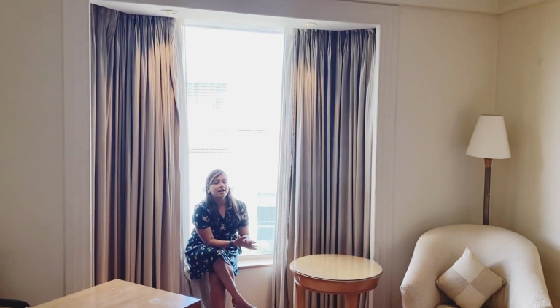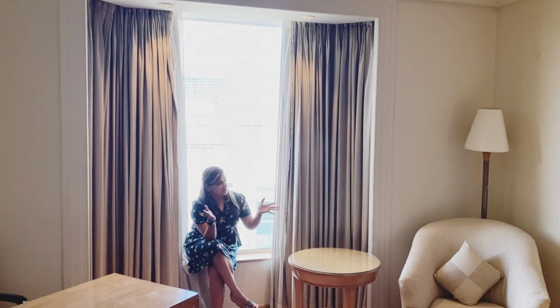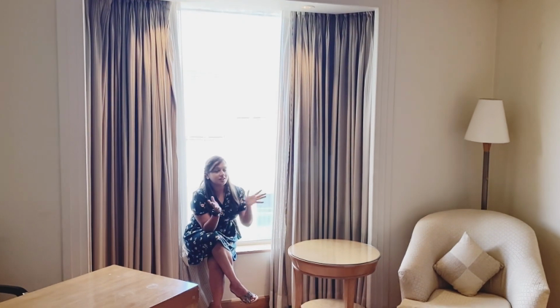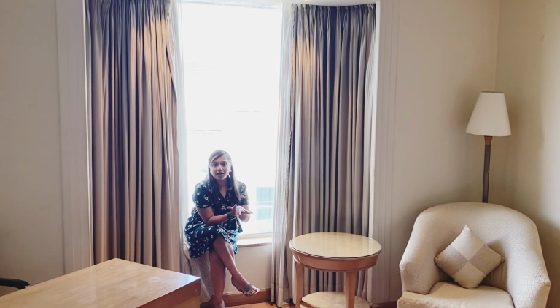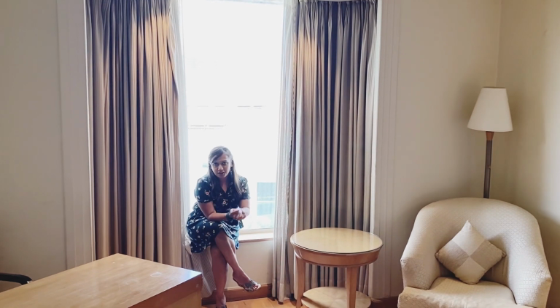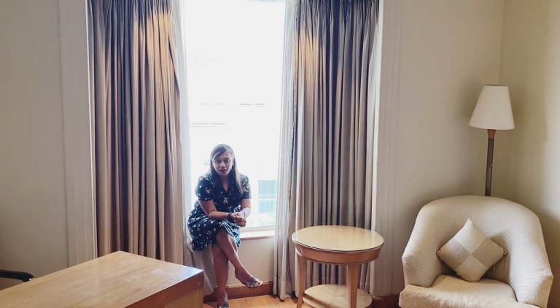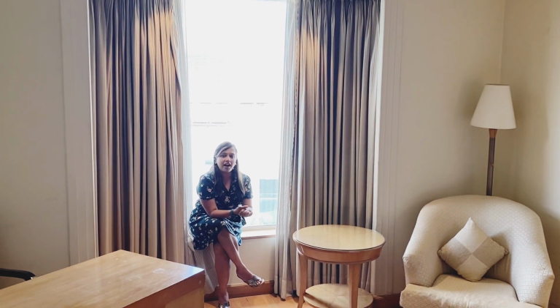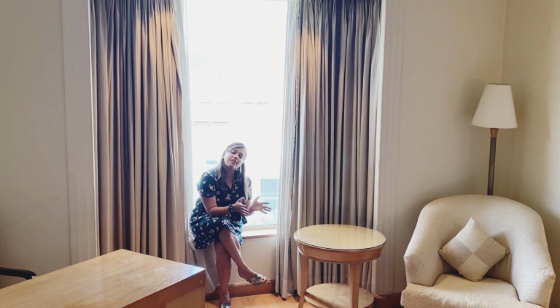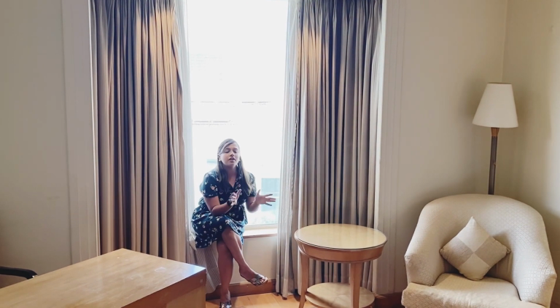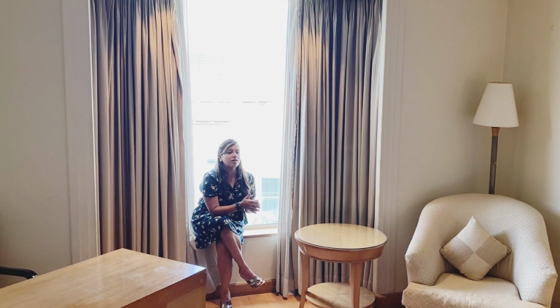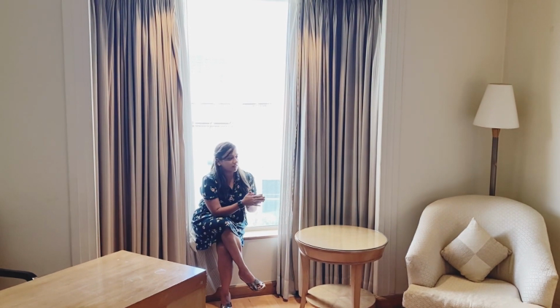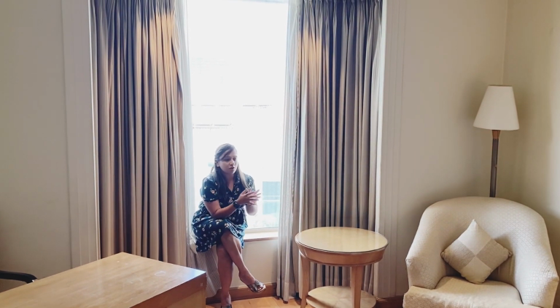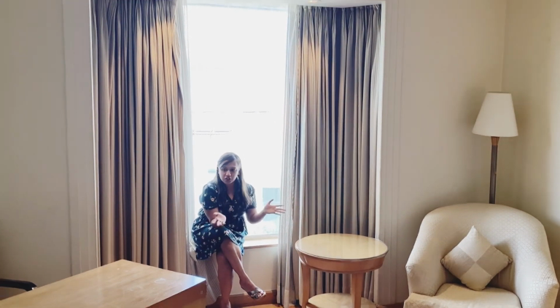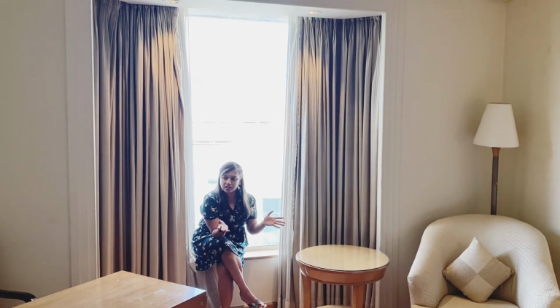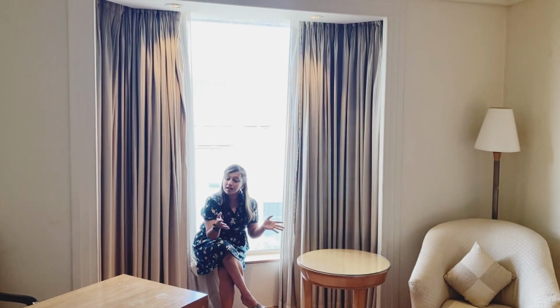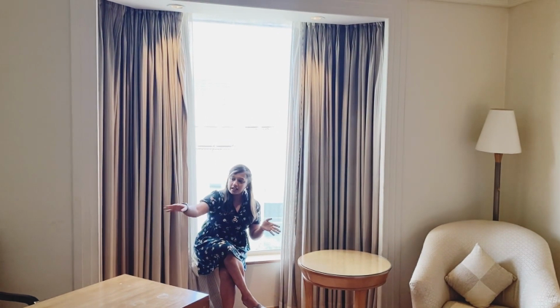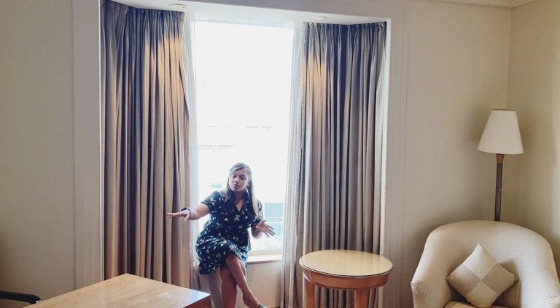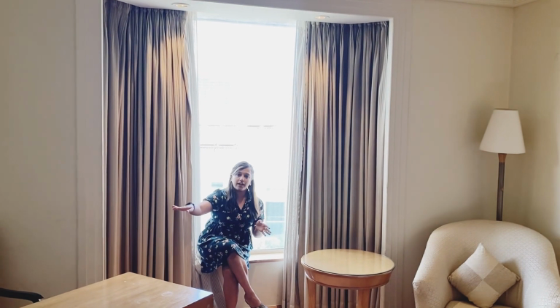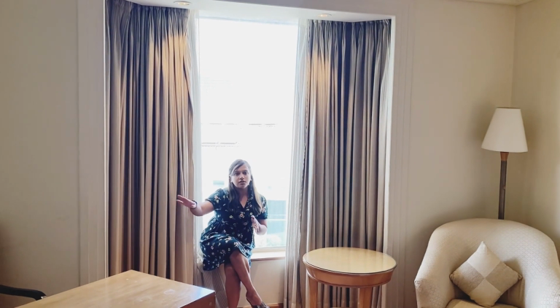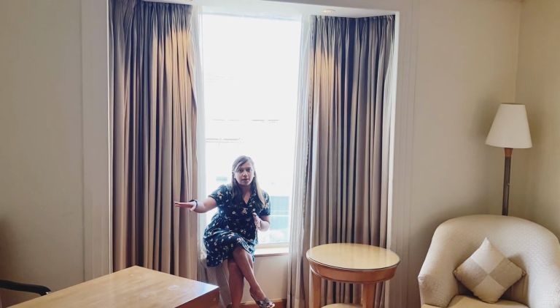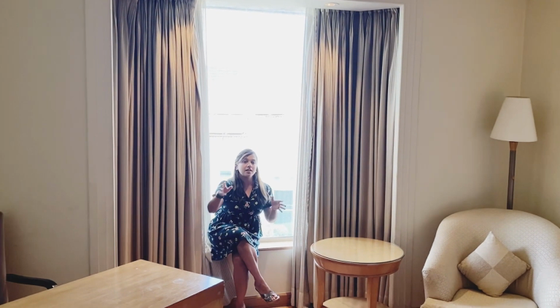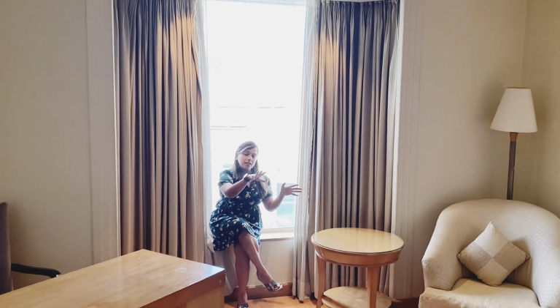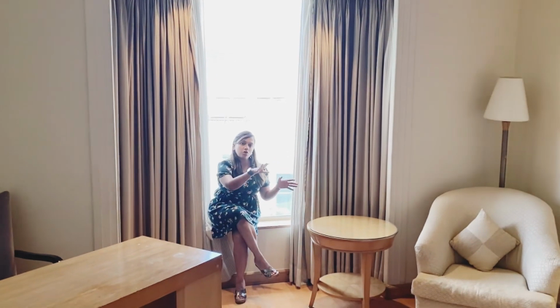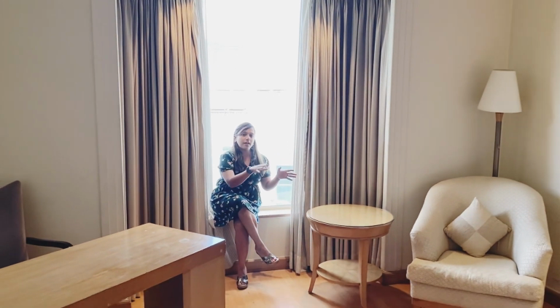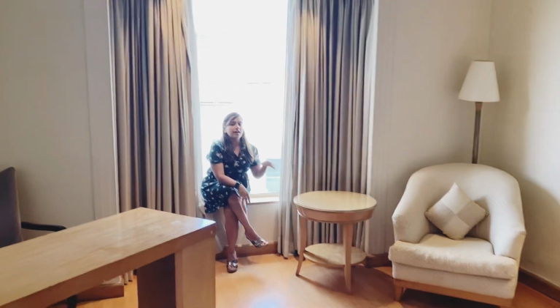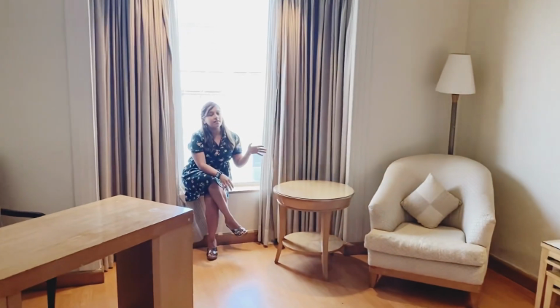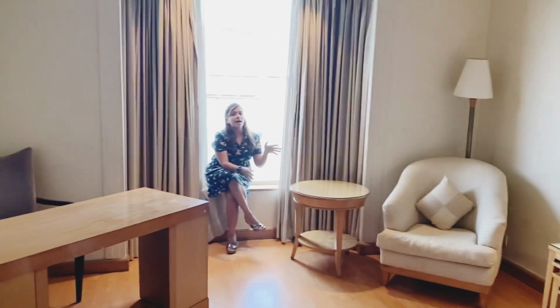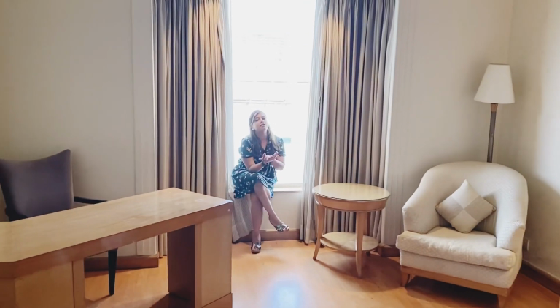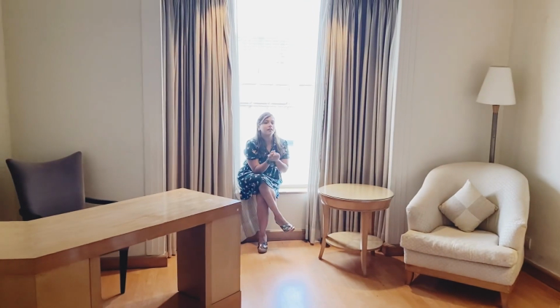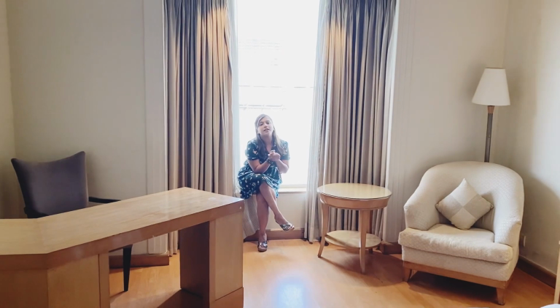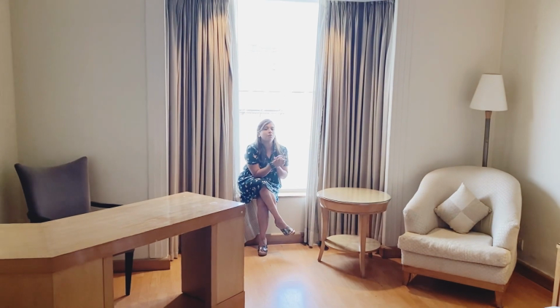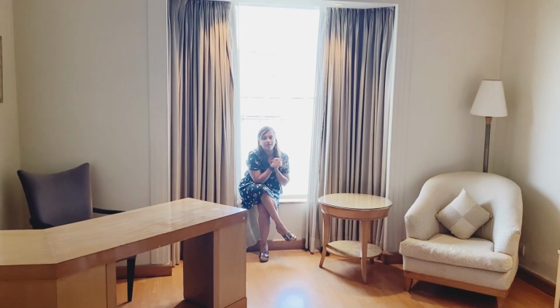So this was Park Plaza Gurgaon. All in all, in terms of spaciousness, providing the workspace, the washroom area, and everything, I would definitely give it a 4.5.